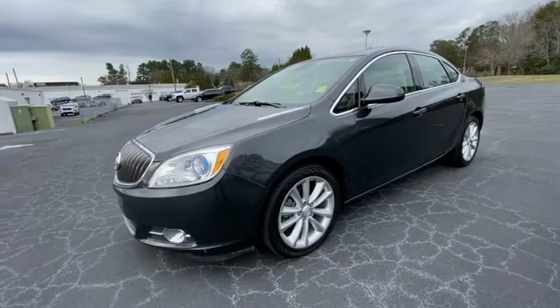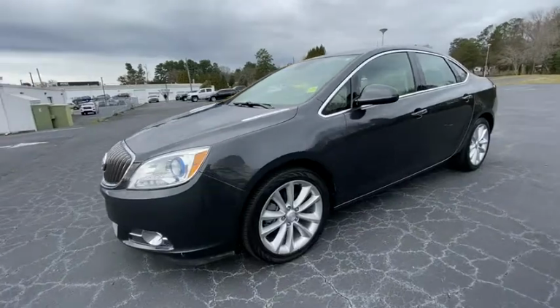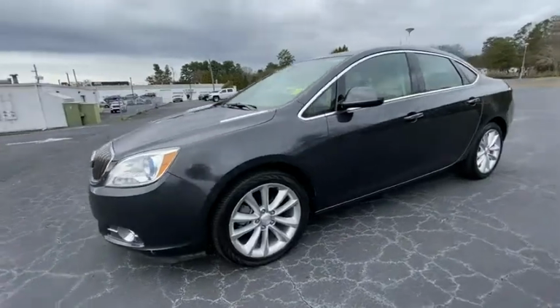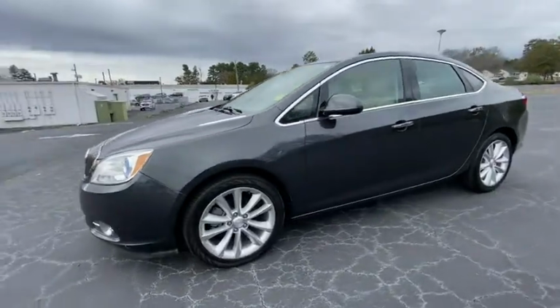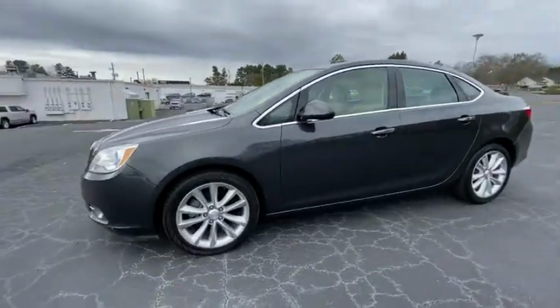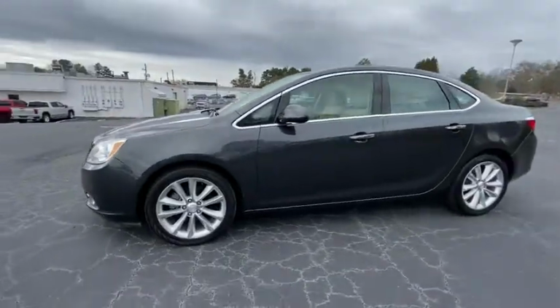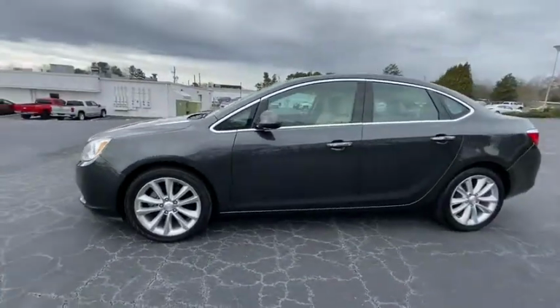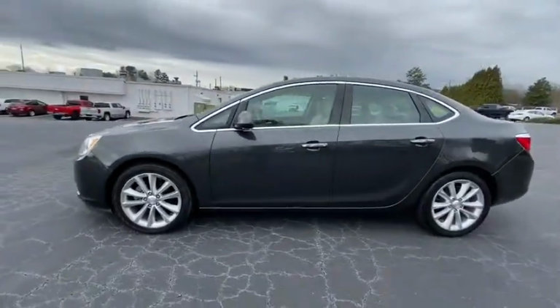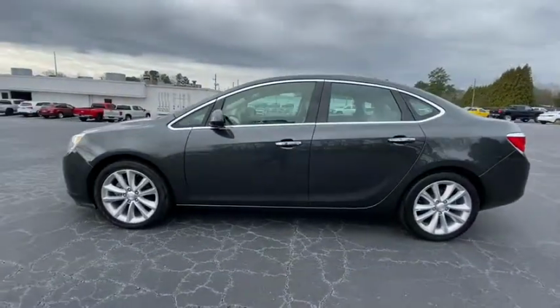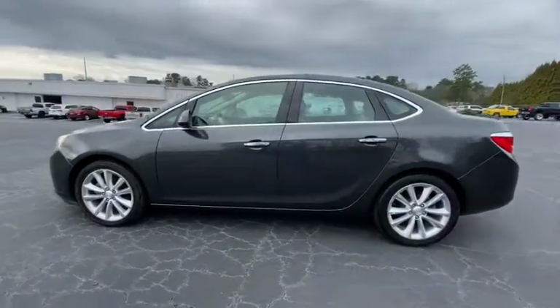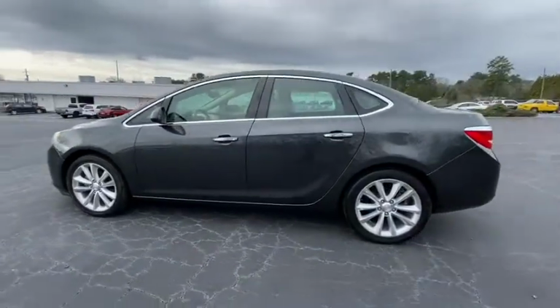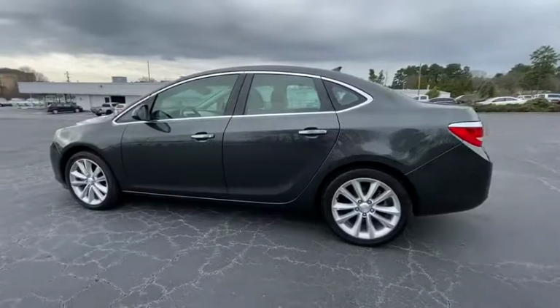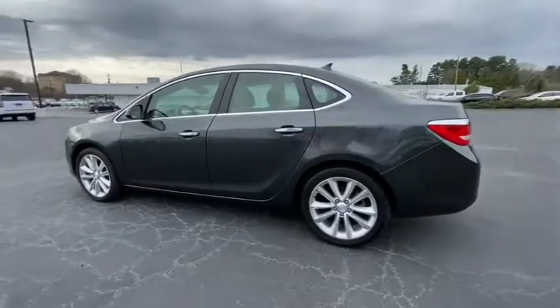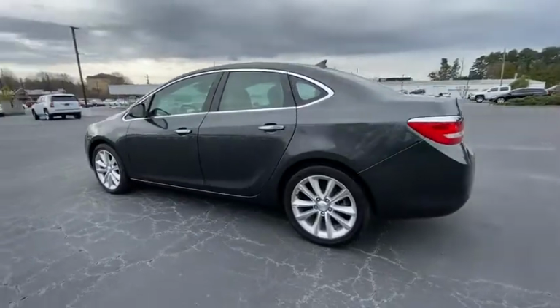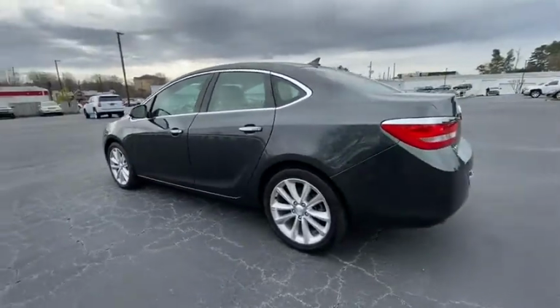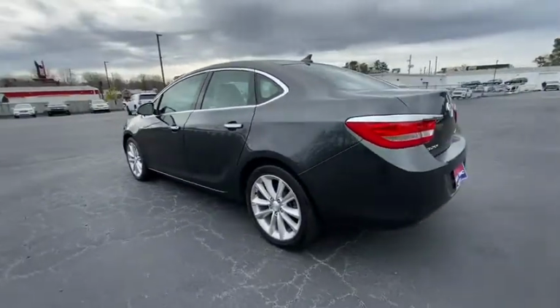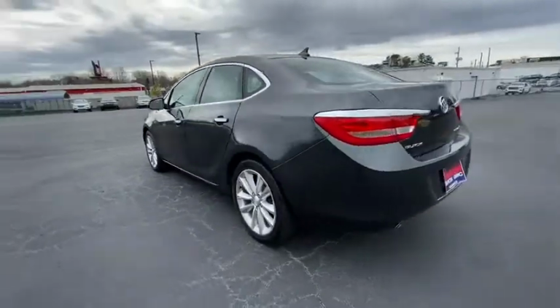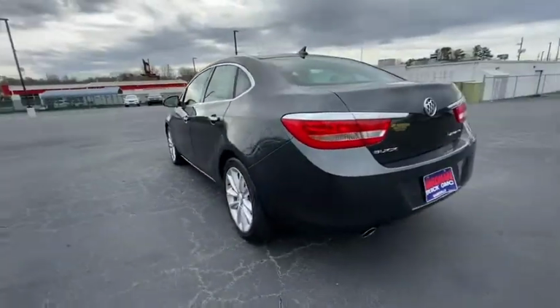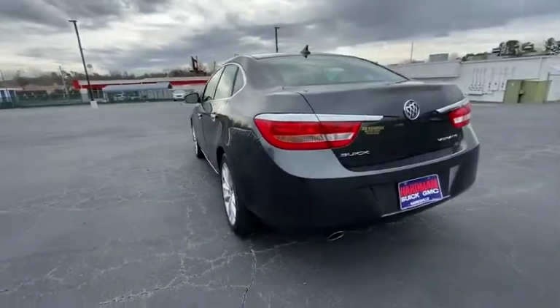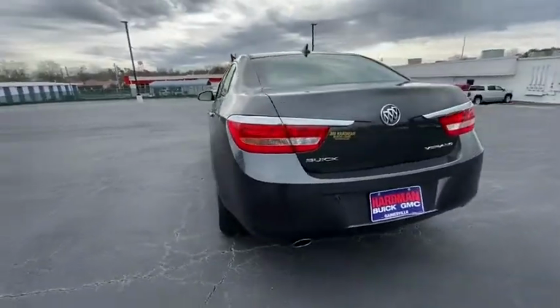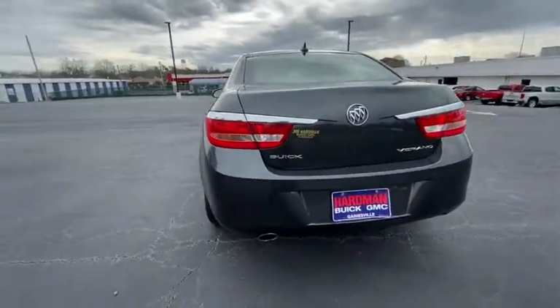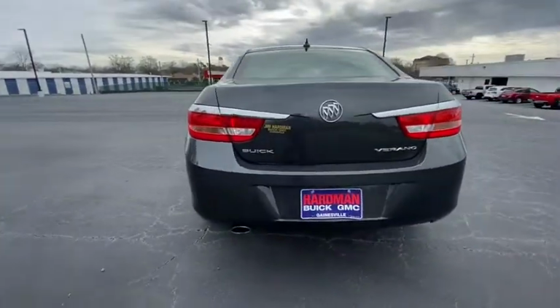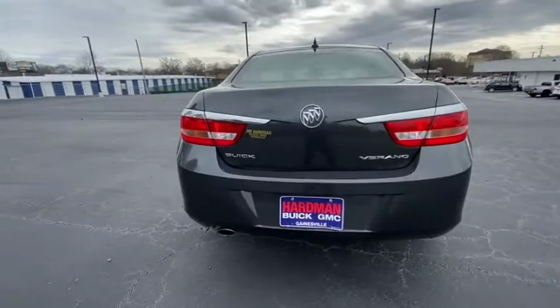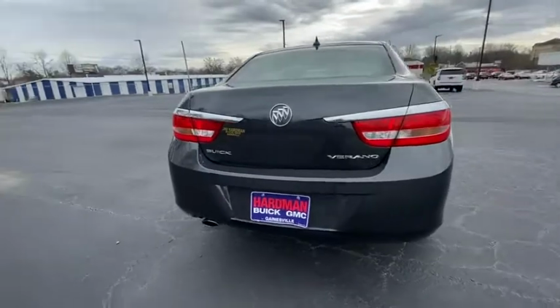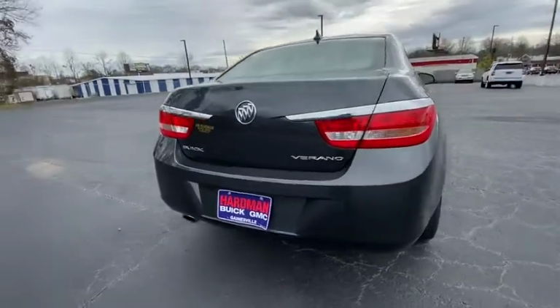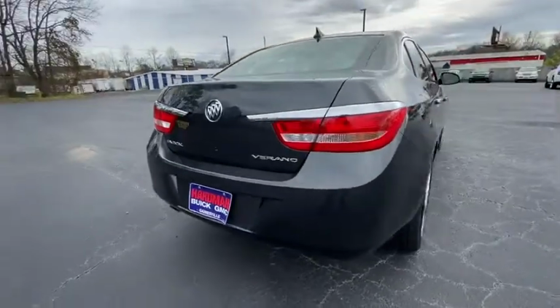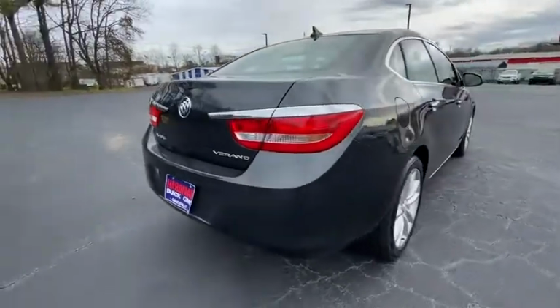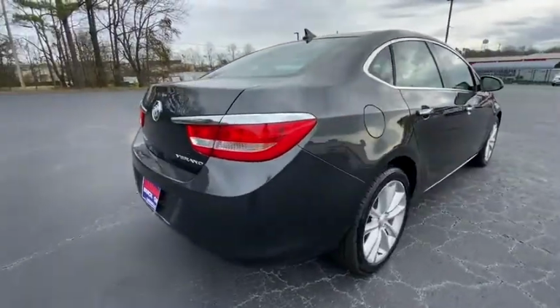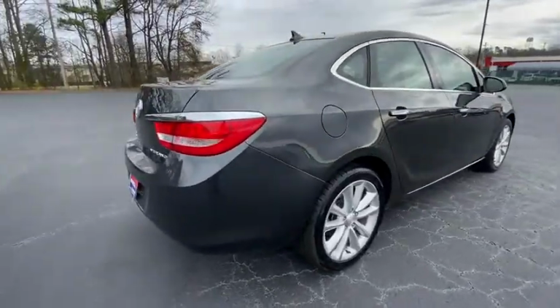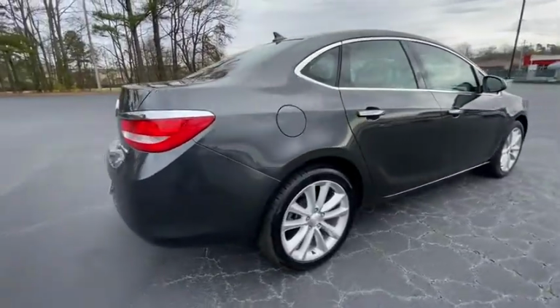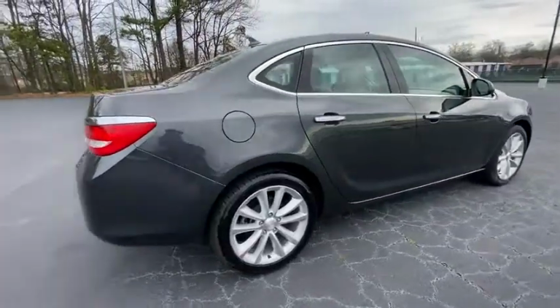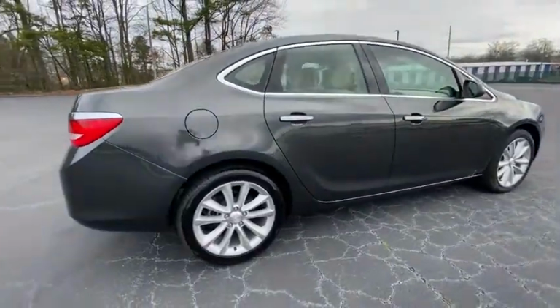You are going to love the 2014 Buick Verano. The Buick Verano is a compact car built on the Delta II platform, designed and built from the ground up with the idea of it being a Buick. This vehicle has less than 20,000 miles.